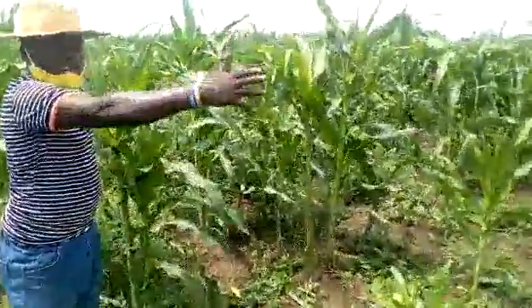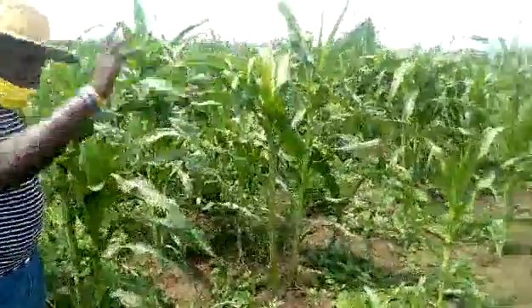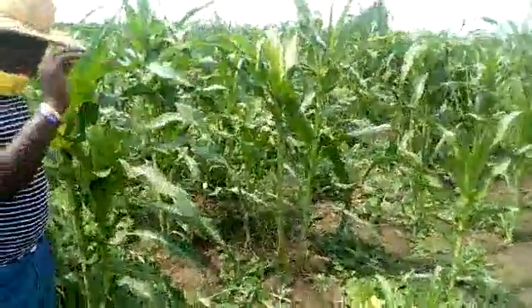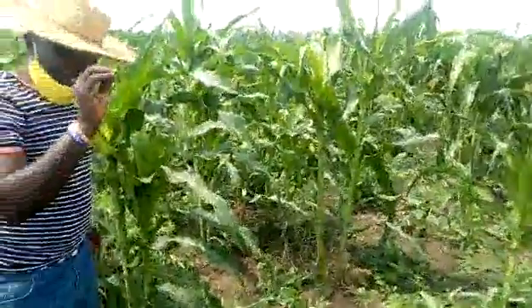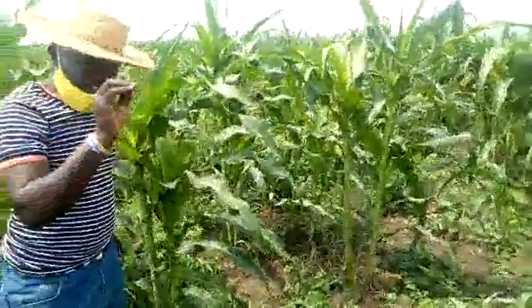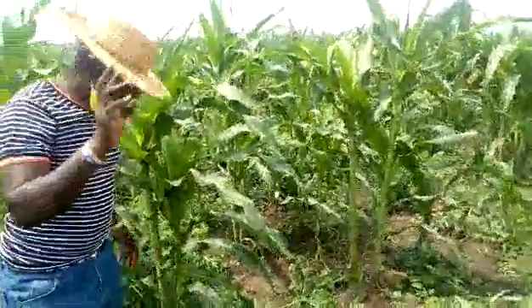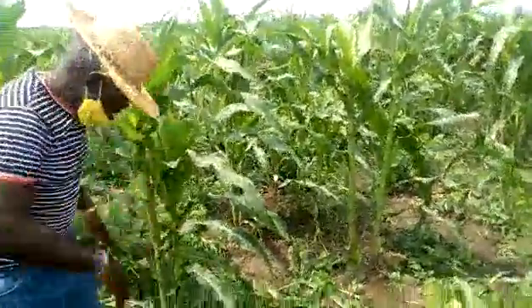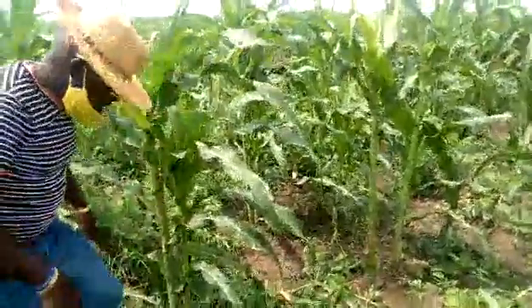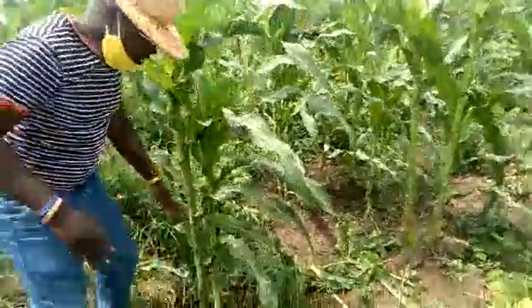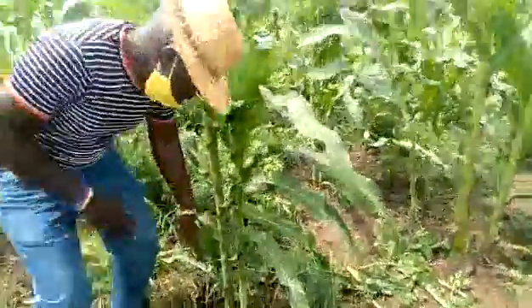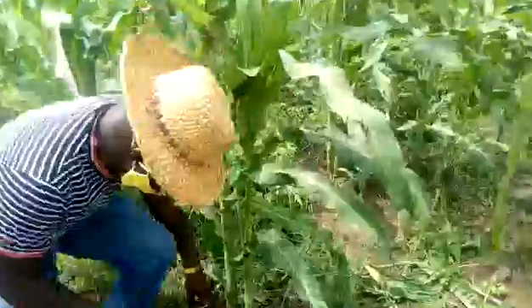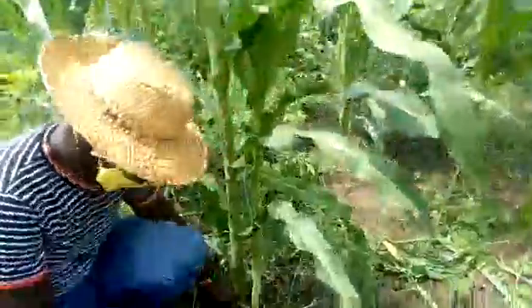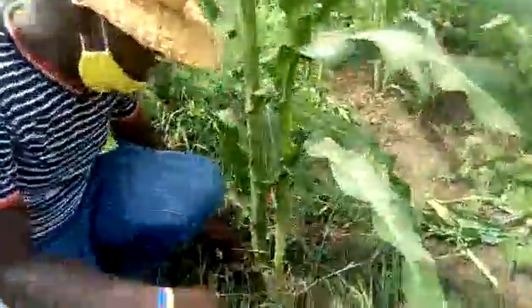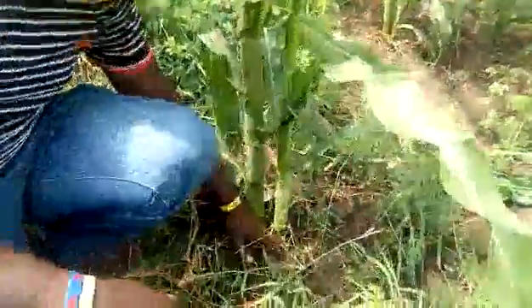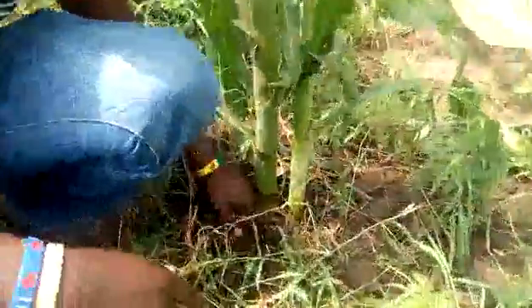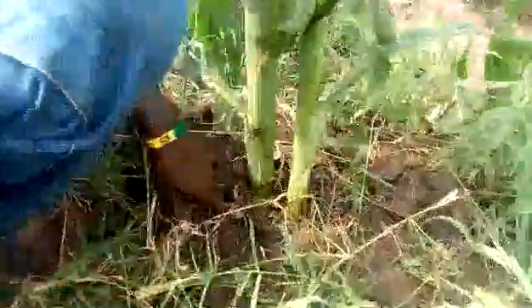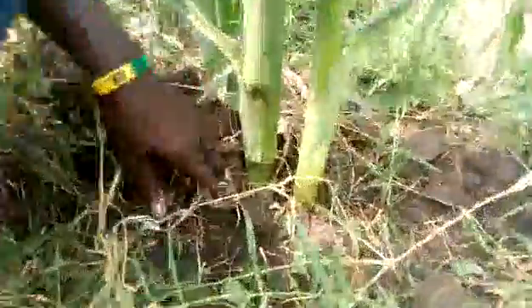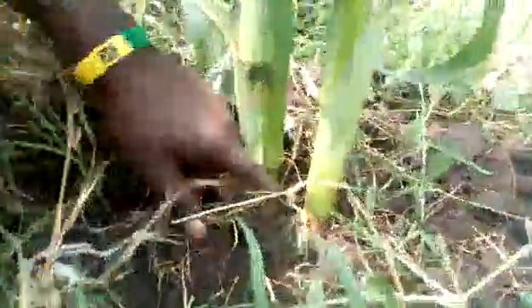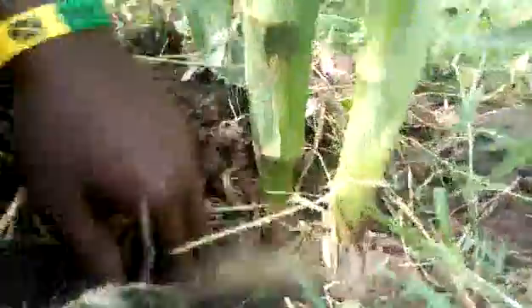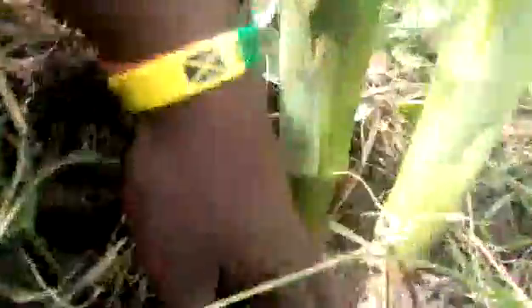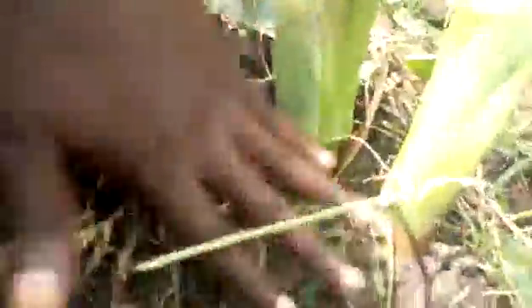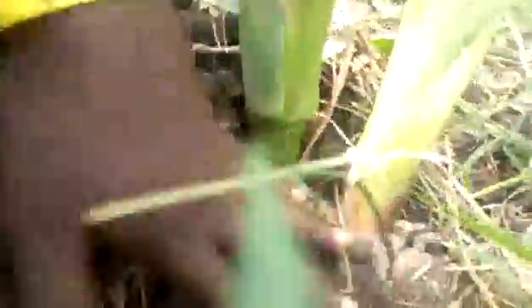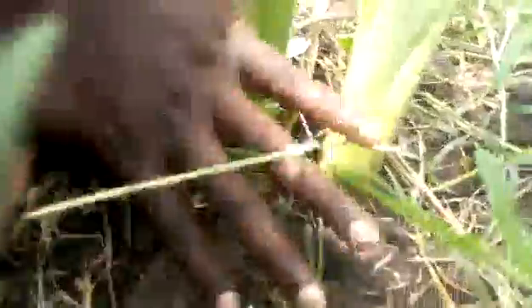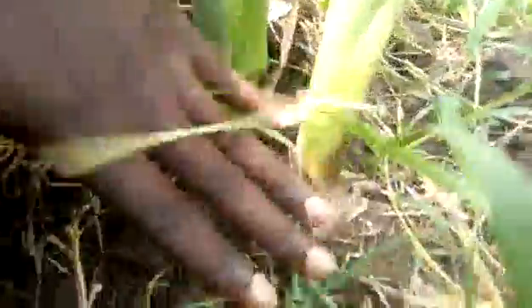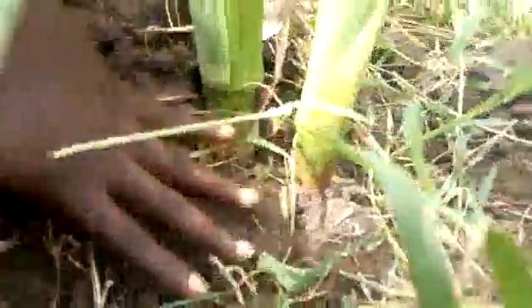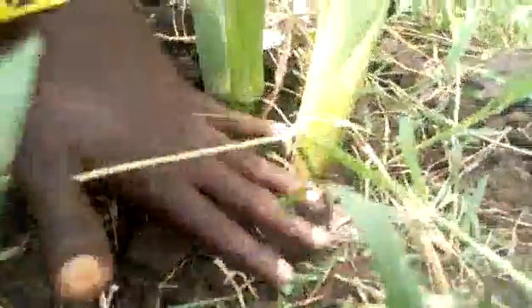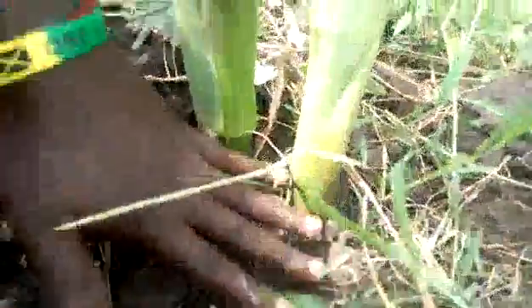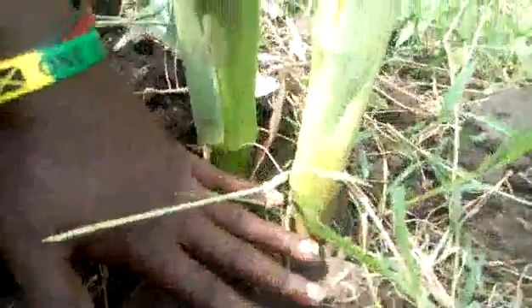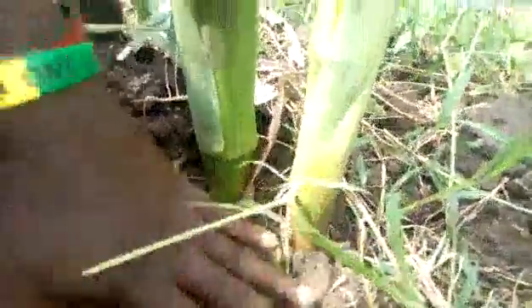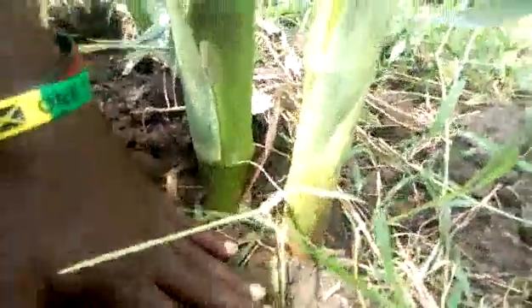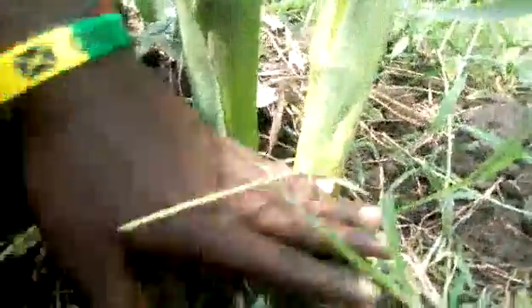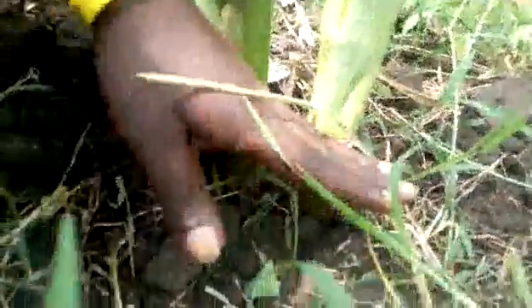We poured urine just on the ground here, just pouring urine on this surface, just near the plant.